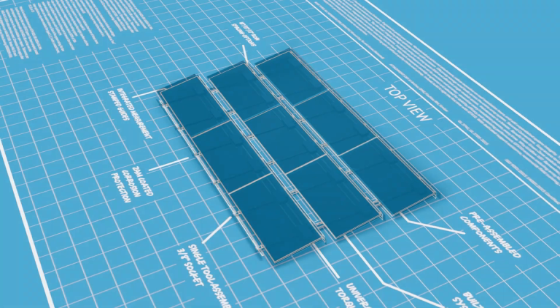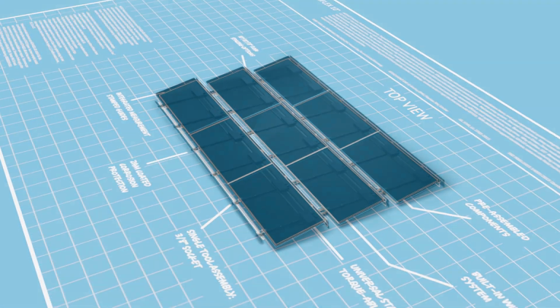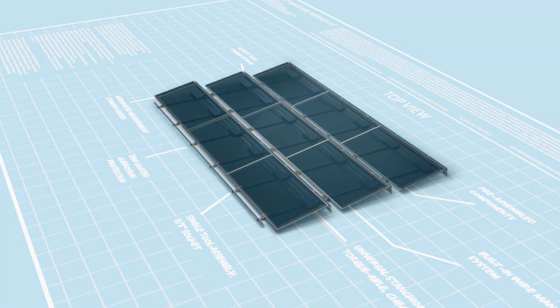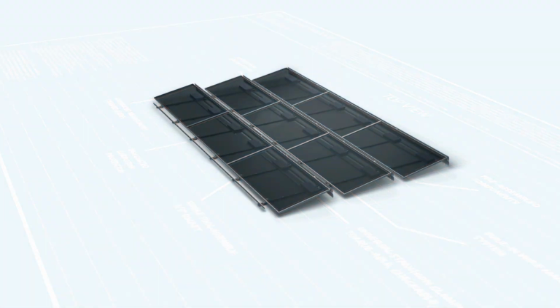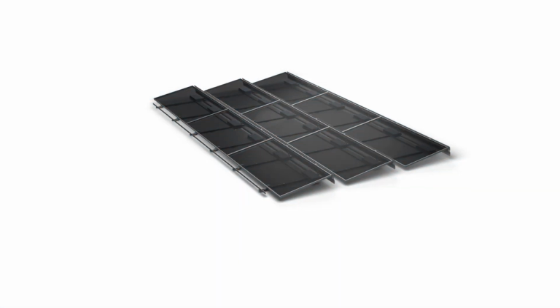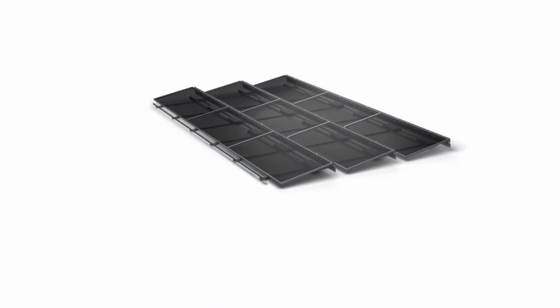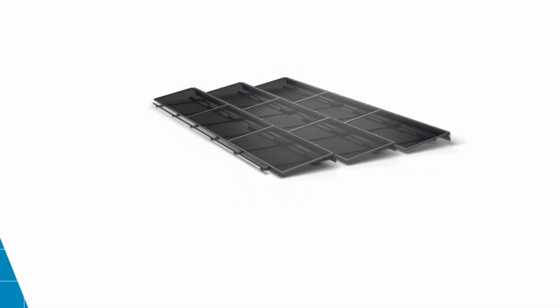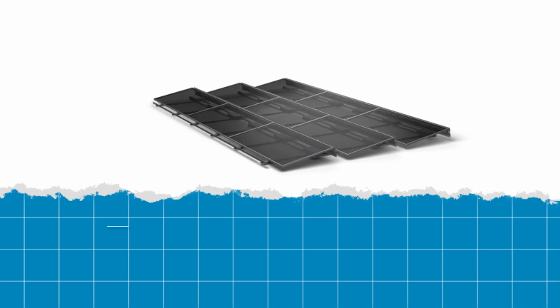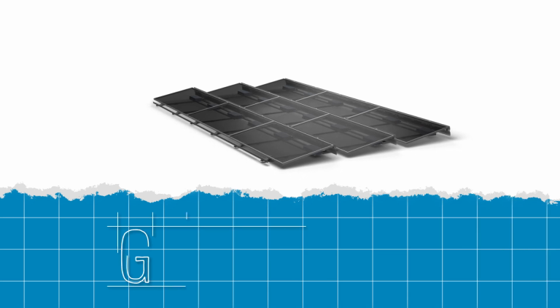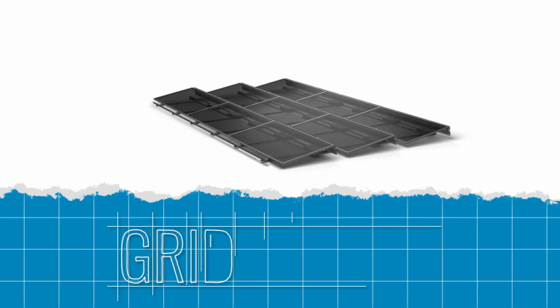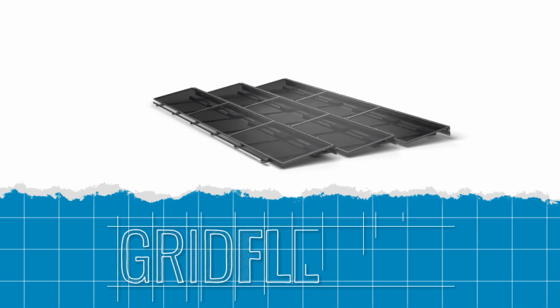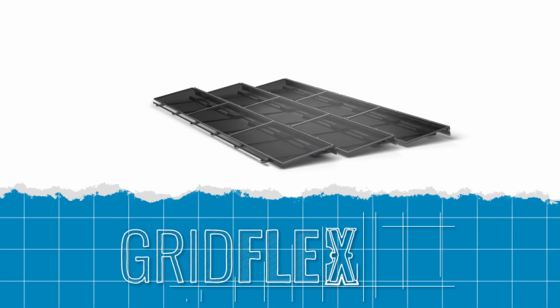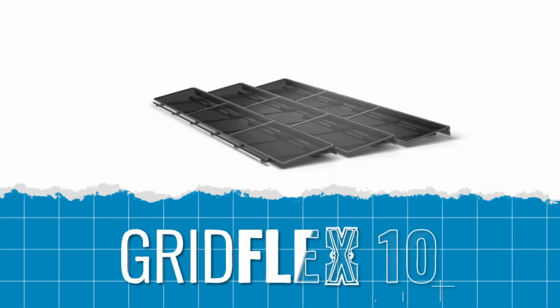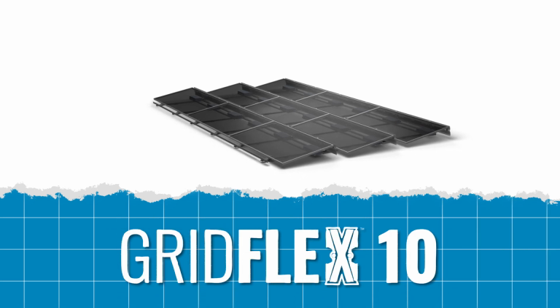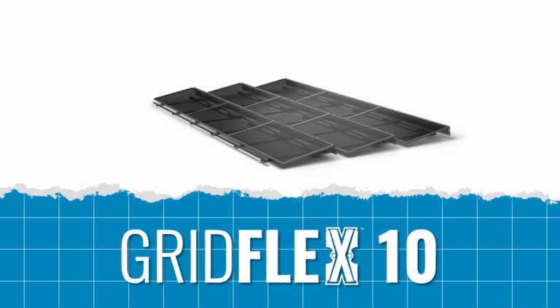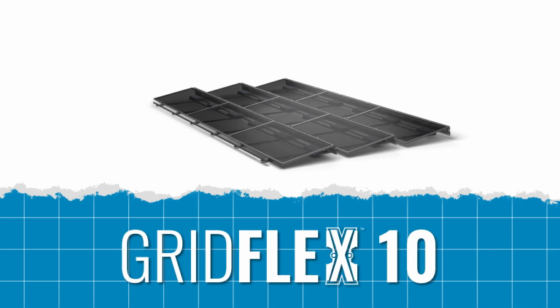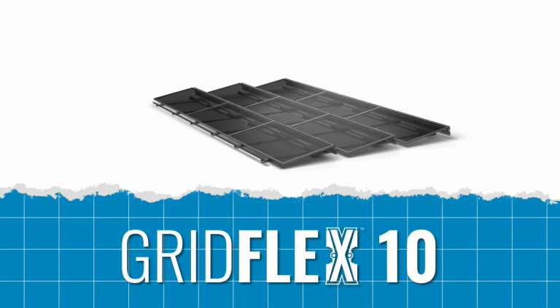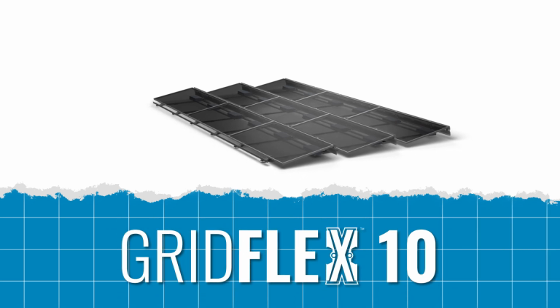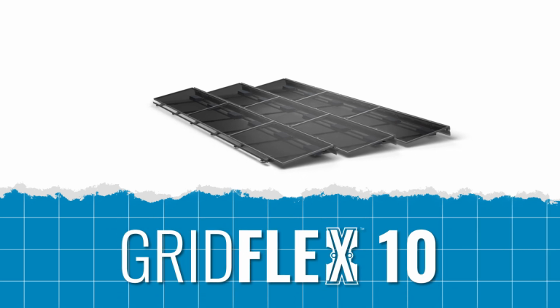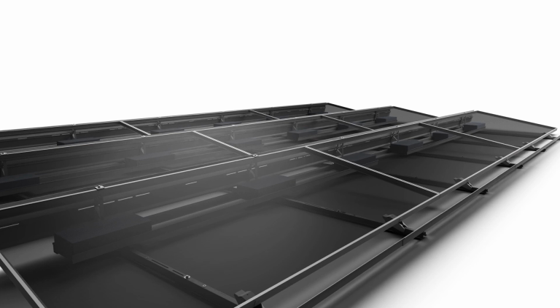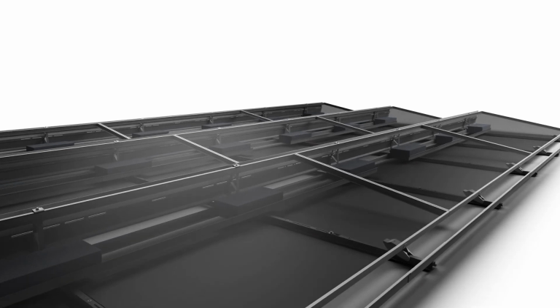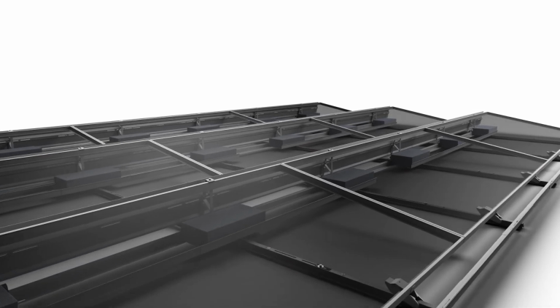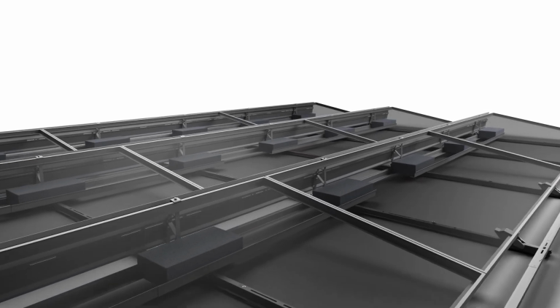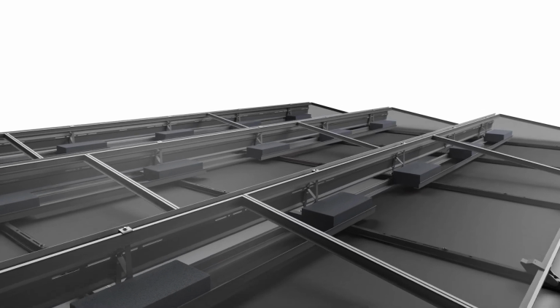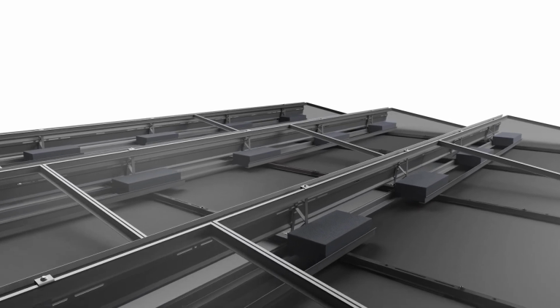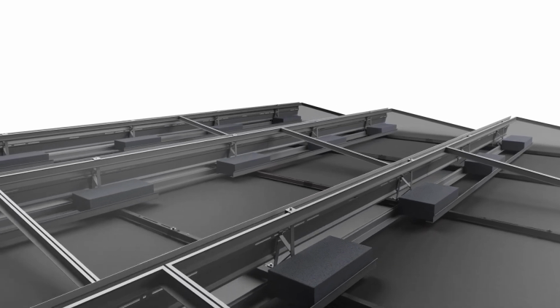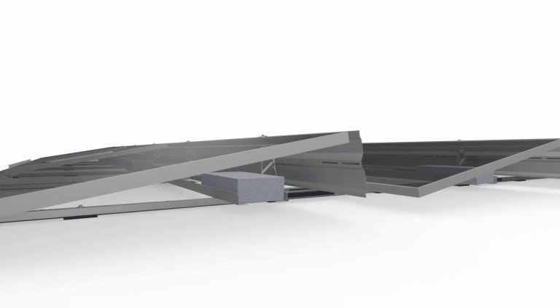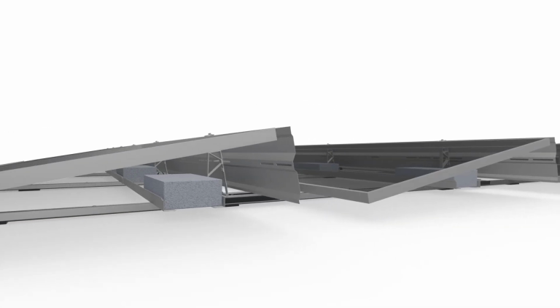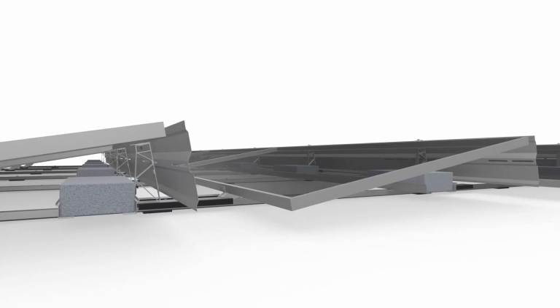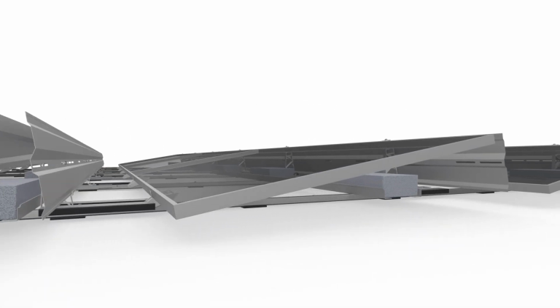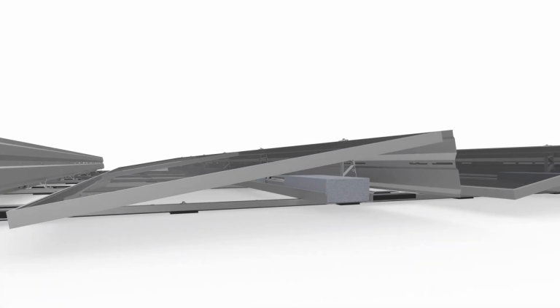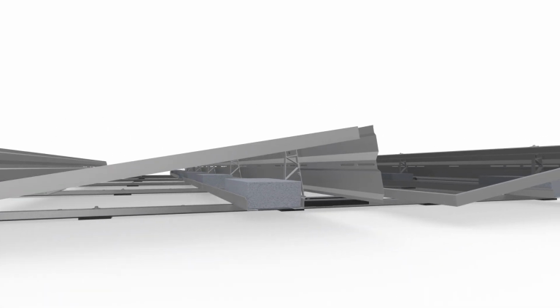Unlock the full potential of commercial flat roofs with GridFlex 10, the revolutionary solar racking system engineered from the roof up. A grid-based 10-degree tilt system that provides superior engineering results and installation experience.